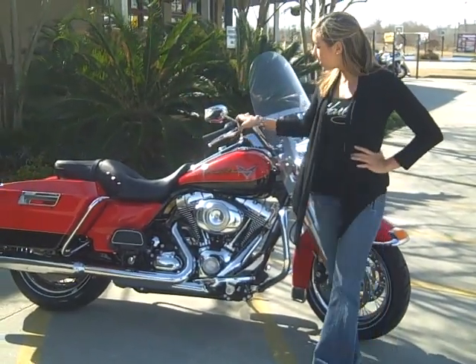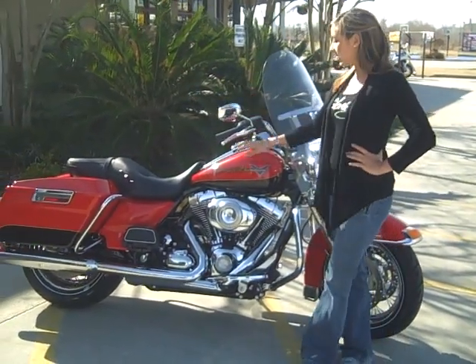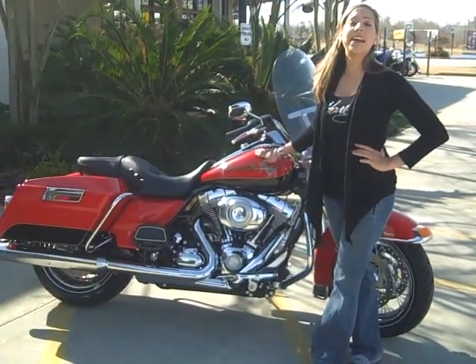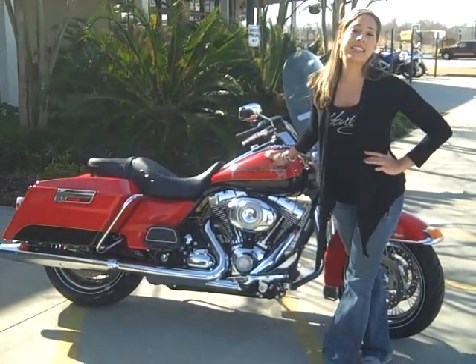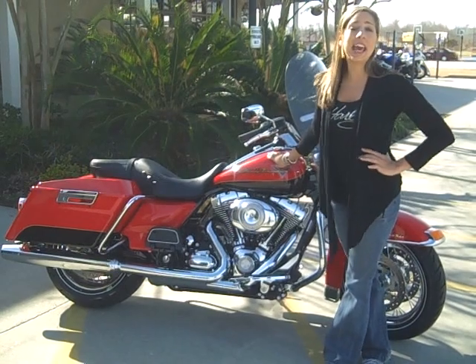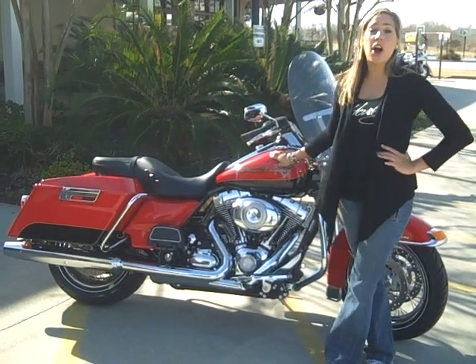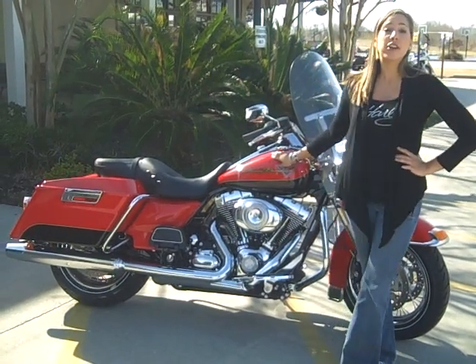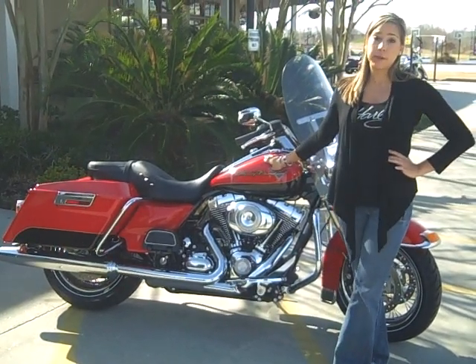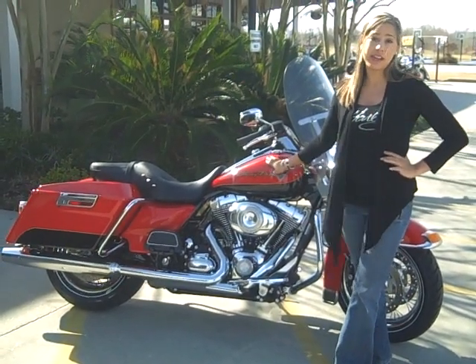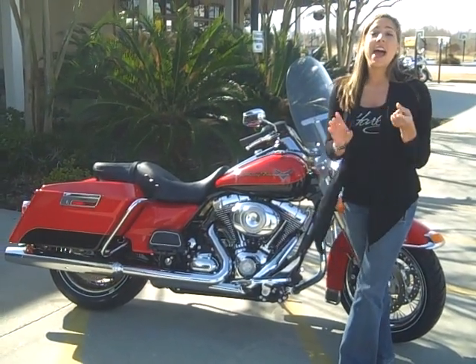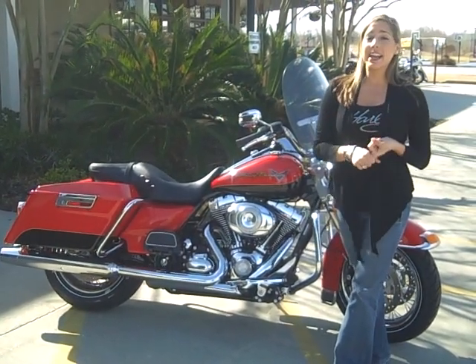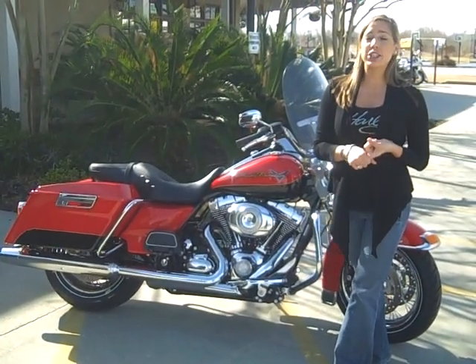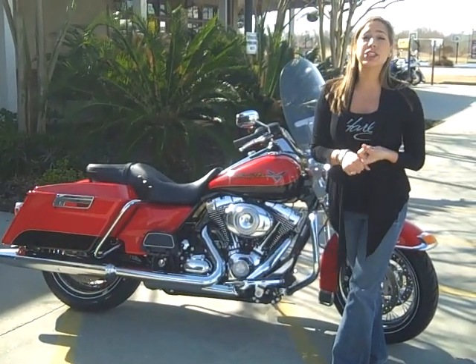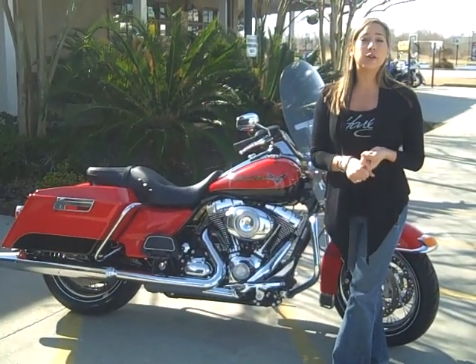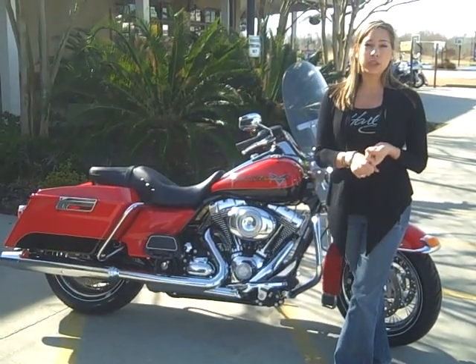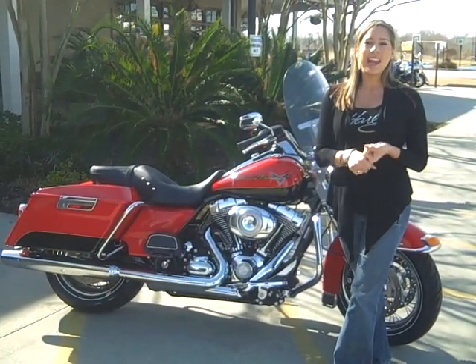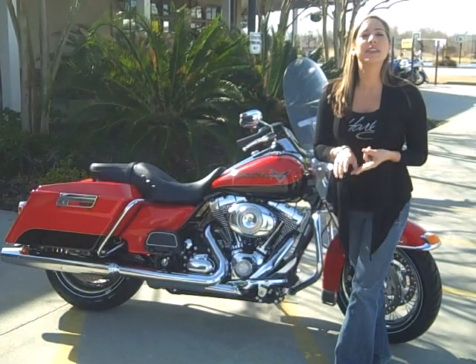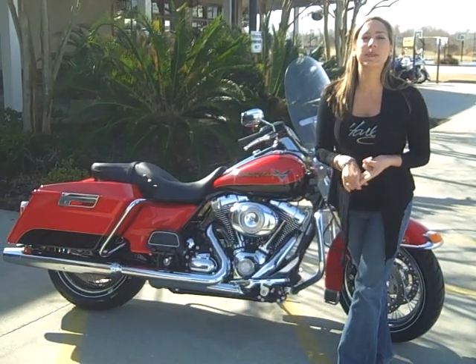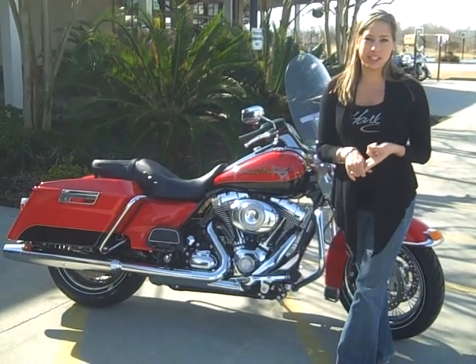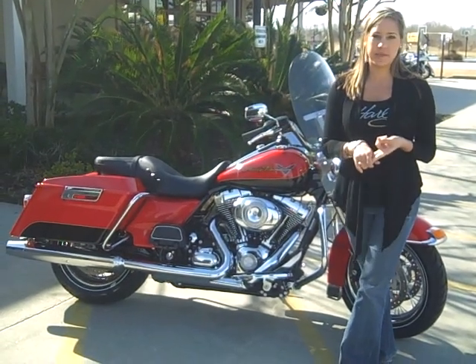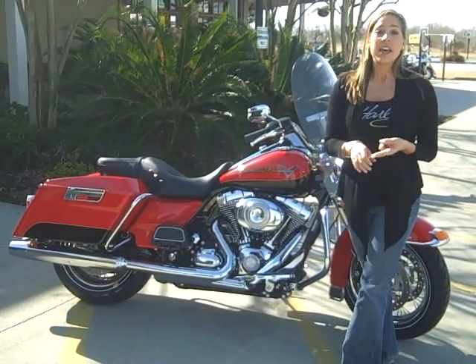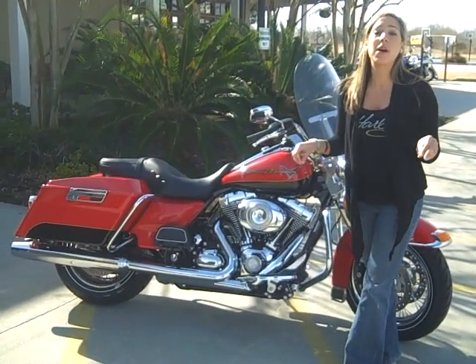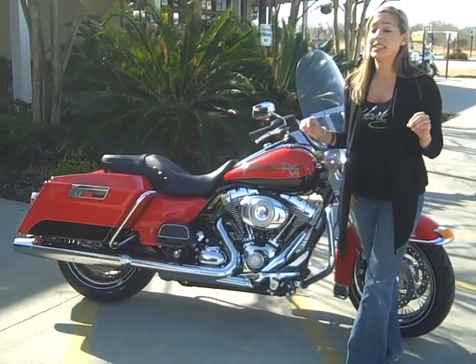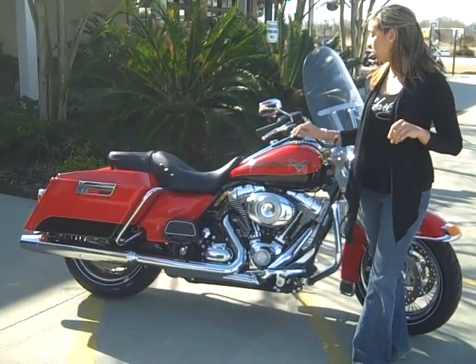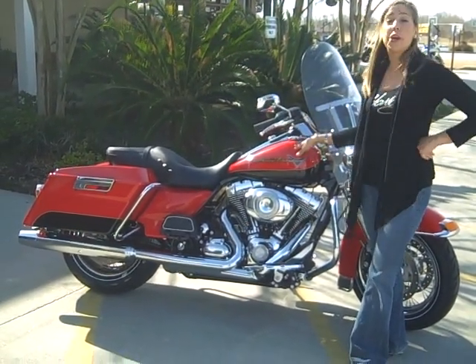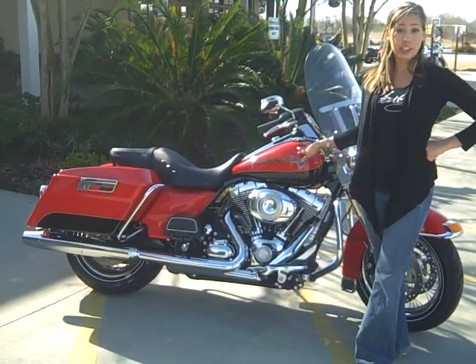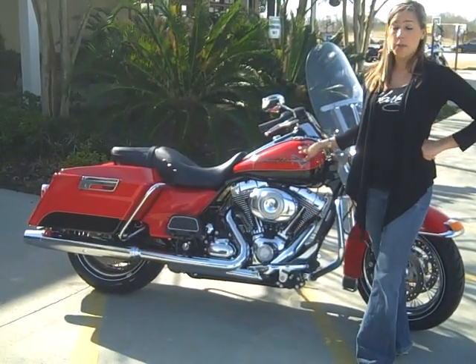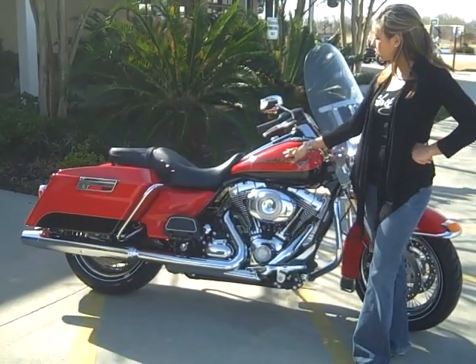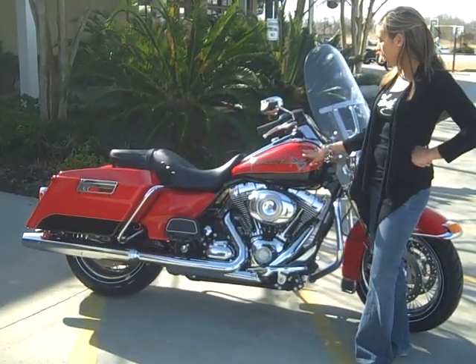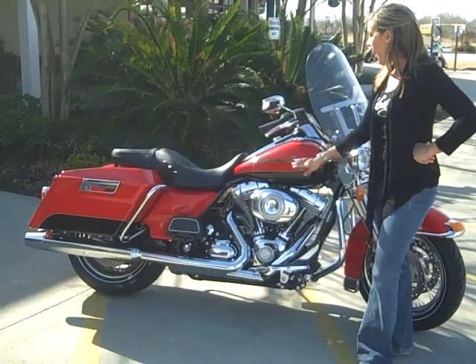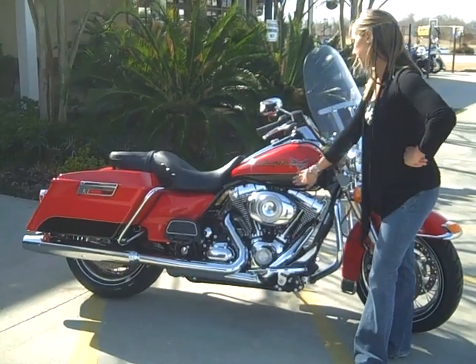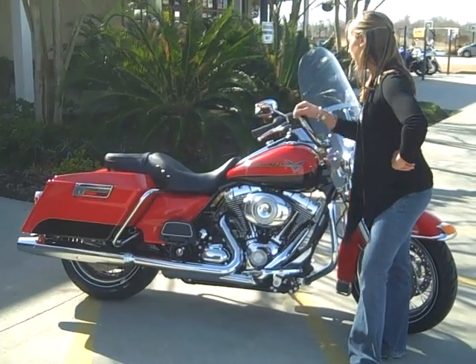It also has a 6-gallon gas tank and, like all other Harley big twins, a 96 cubic inch air-cooled V-twin with a 6-speed transmission. This model has a stunning two-tone paint job with scarlet red and a vivid black.